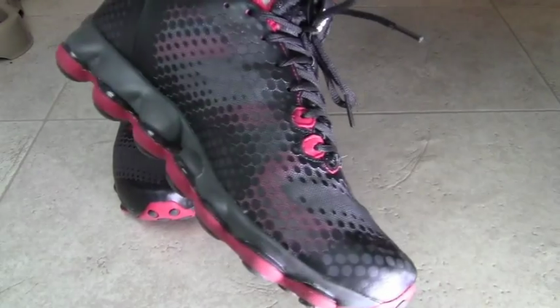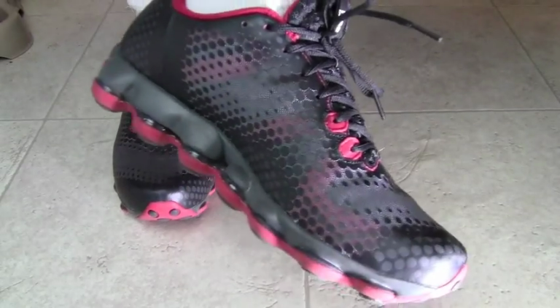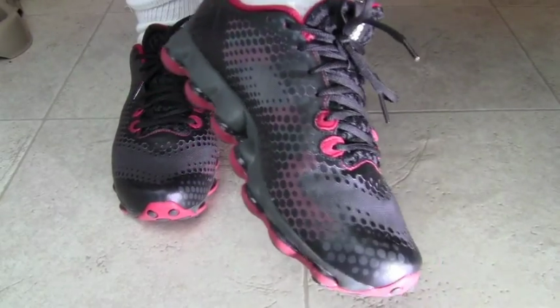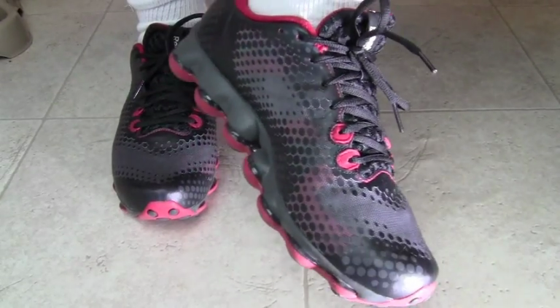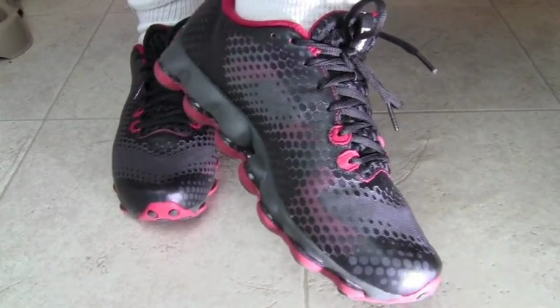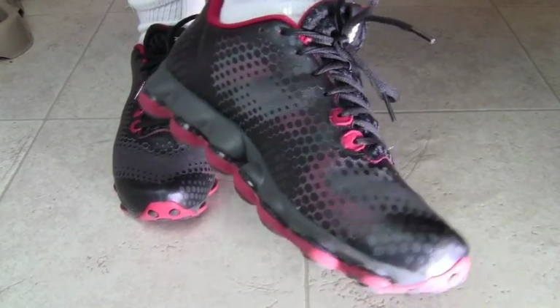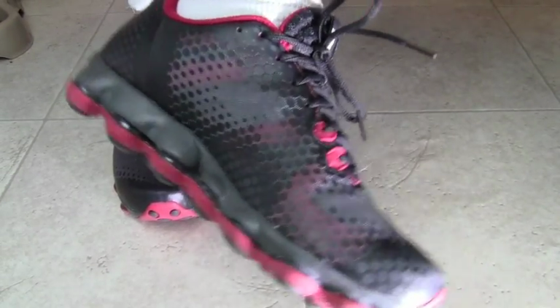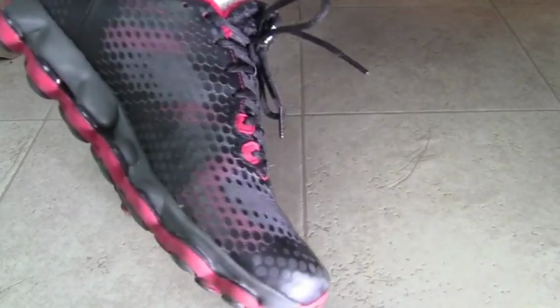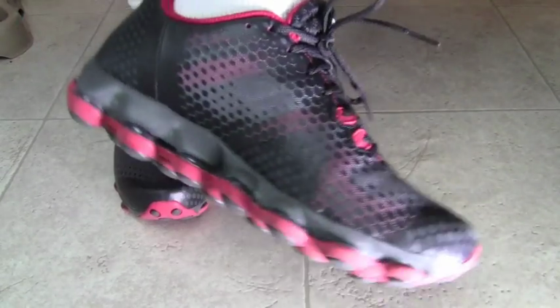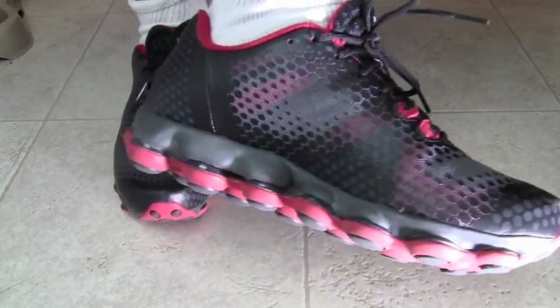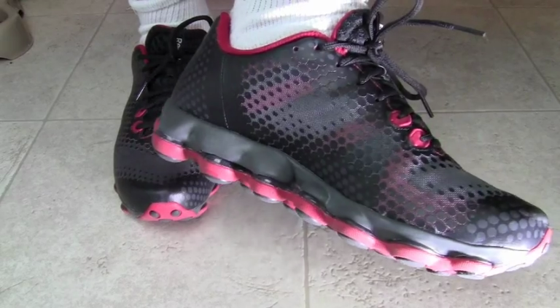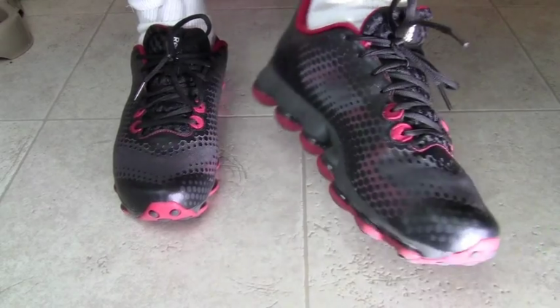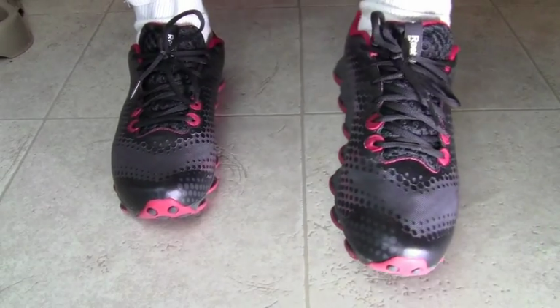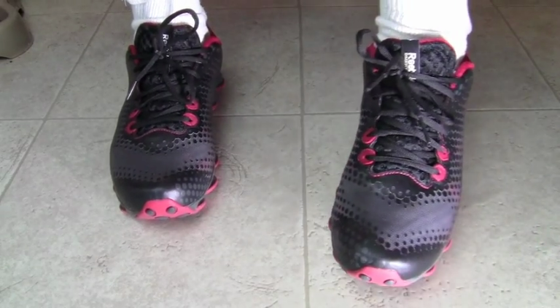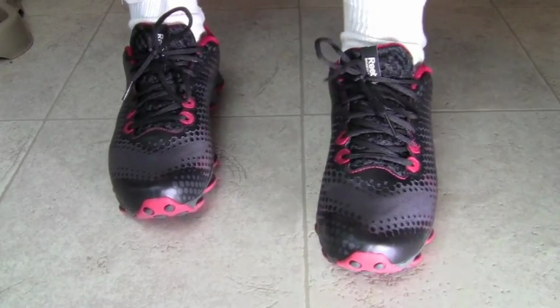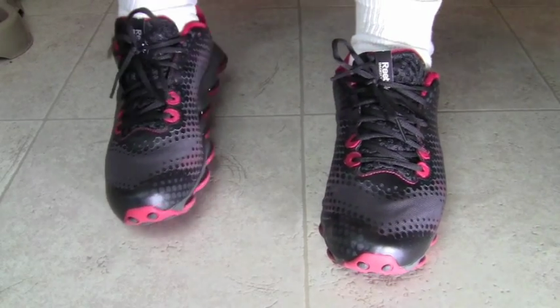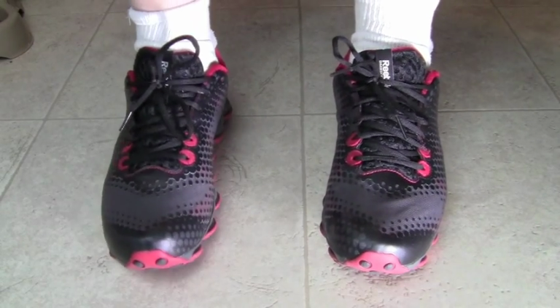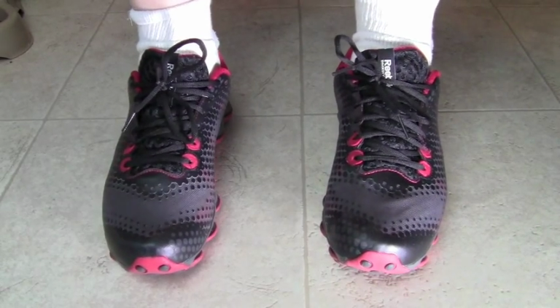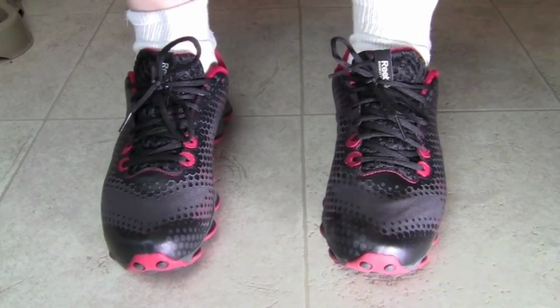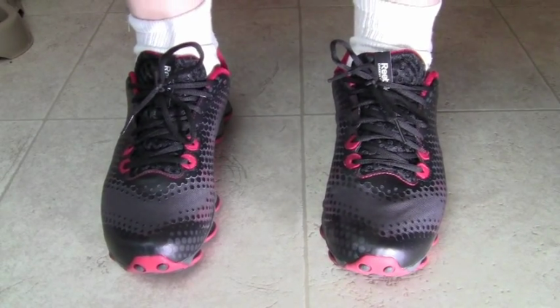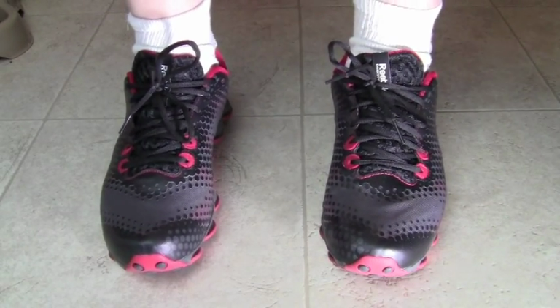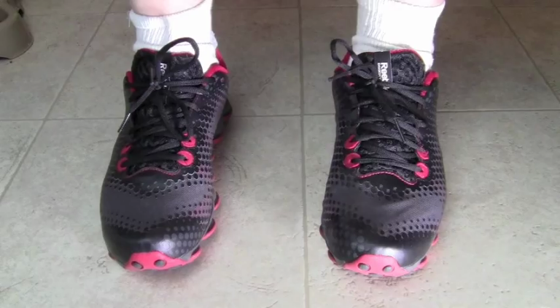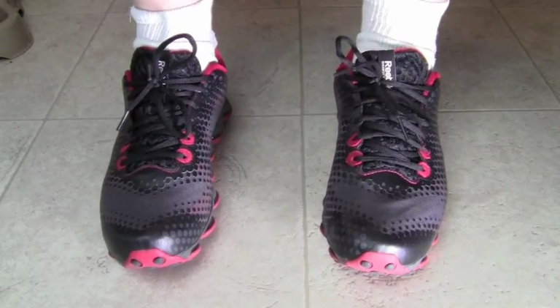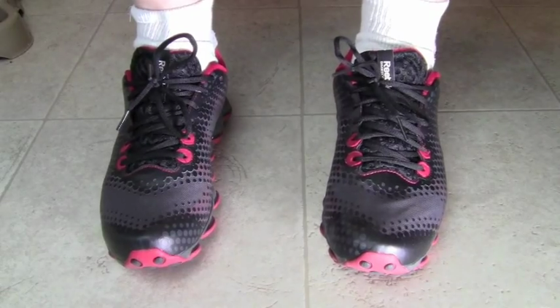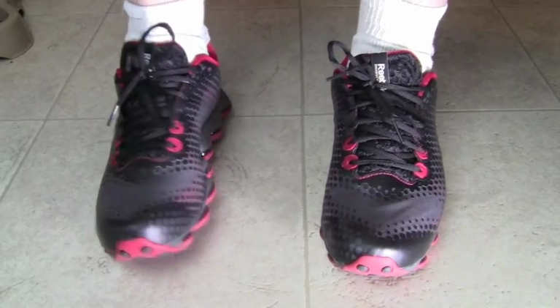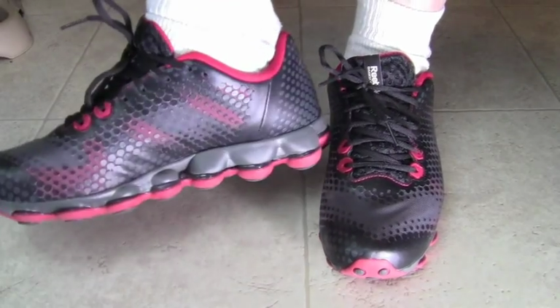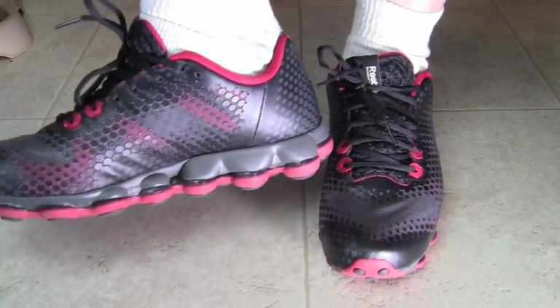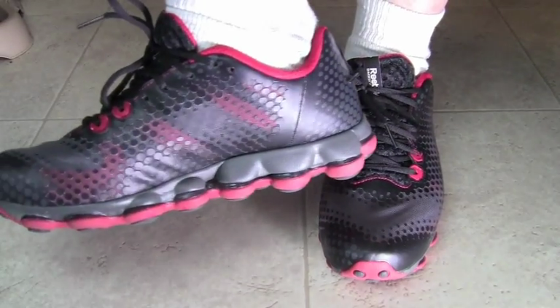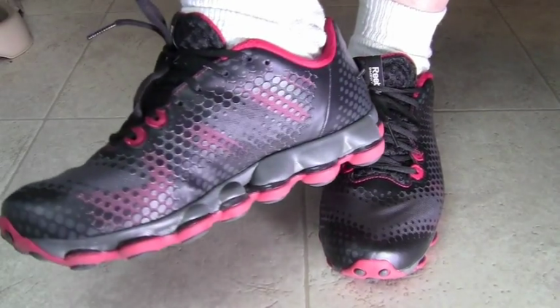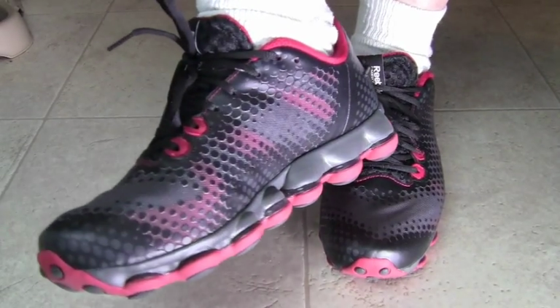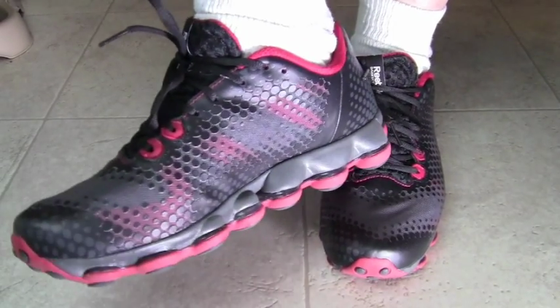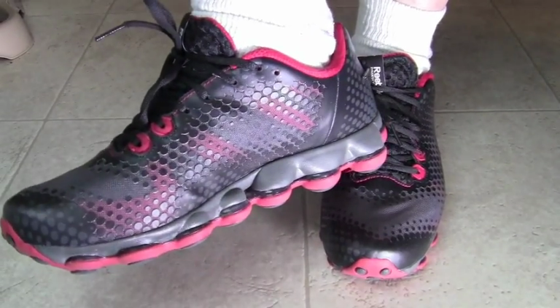These retail for $129 on Reebok.com, and they're the new cross trainer by Reebok, the DMX Skies. Great shoe.